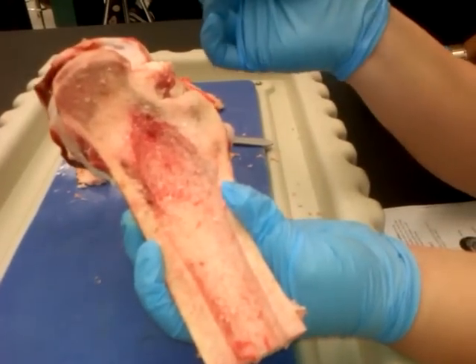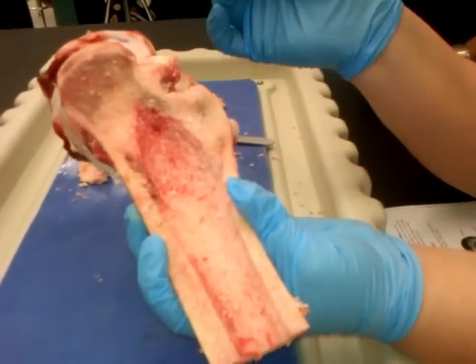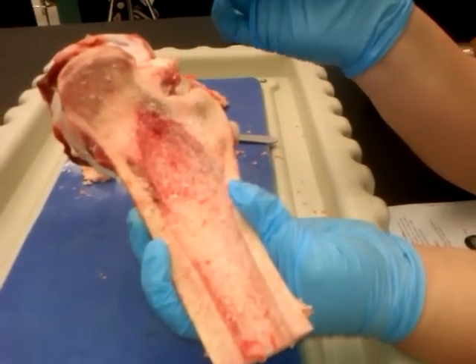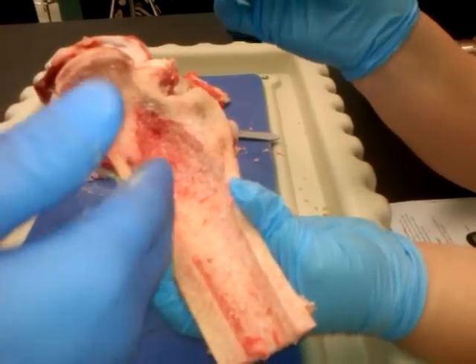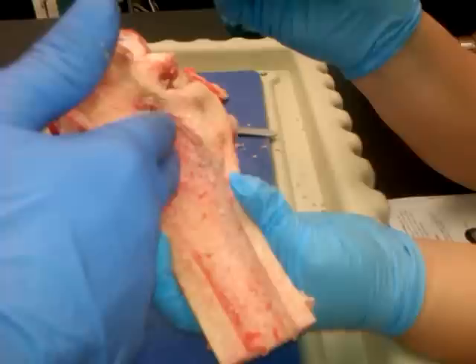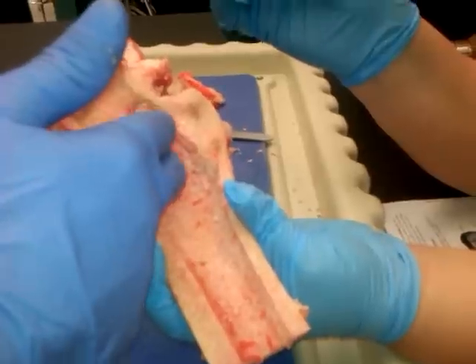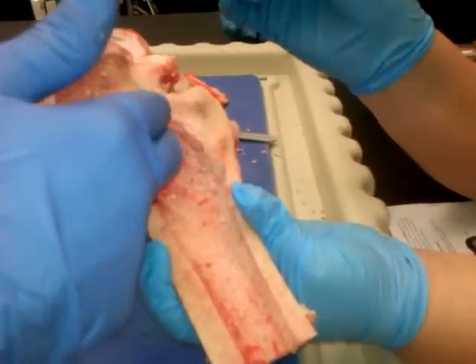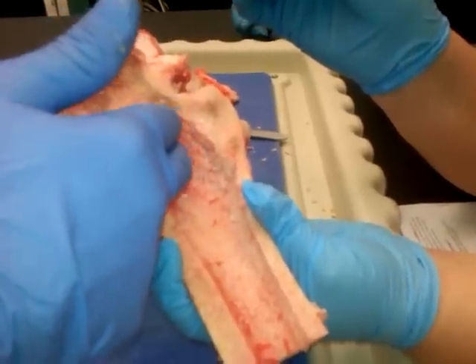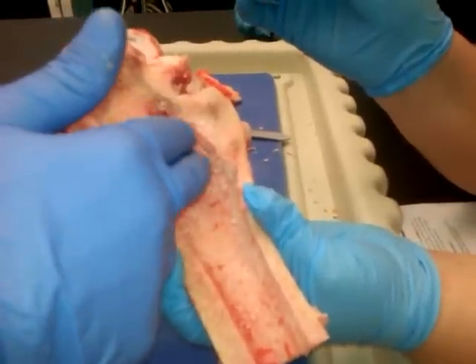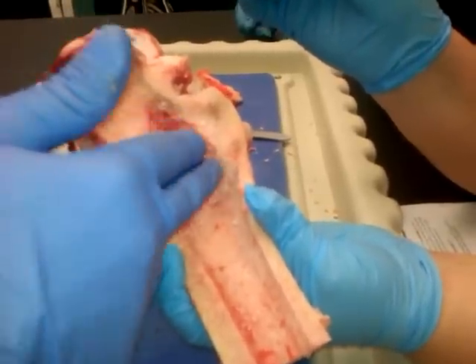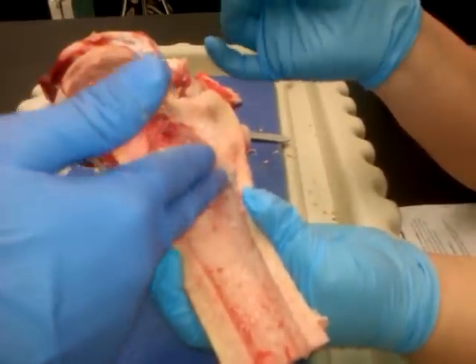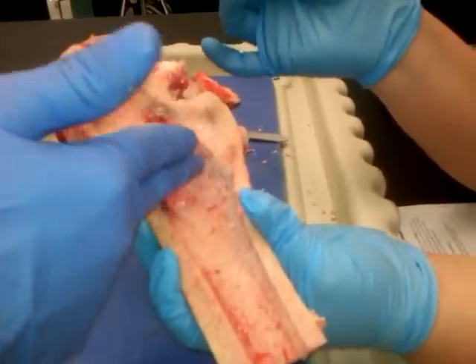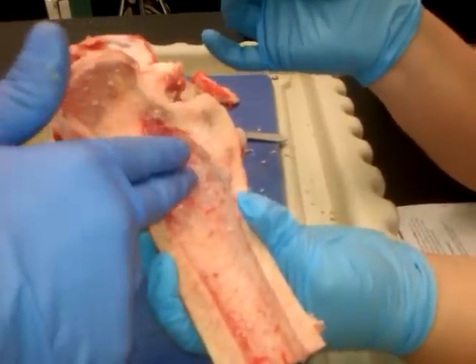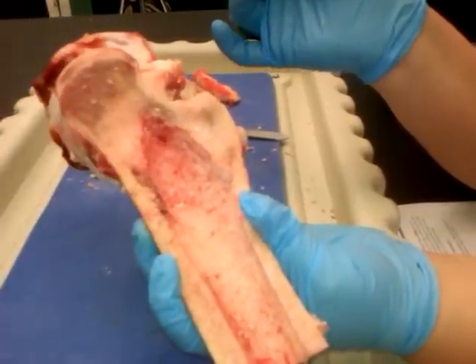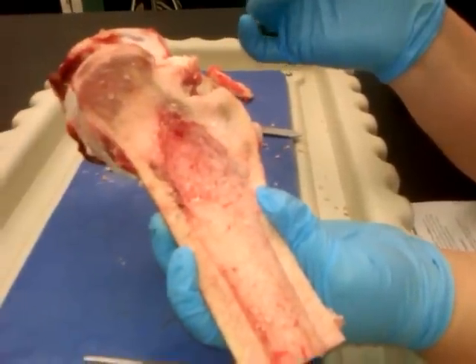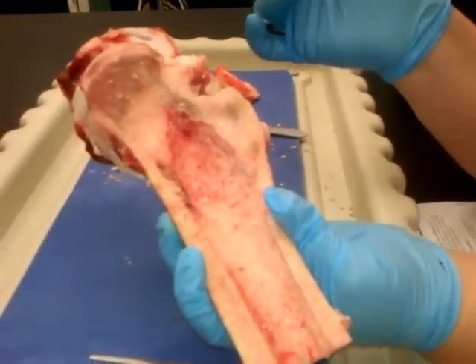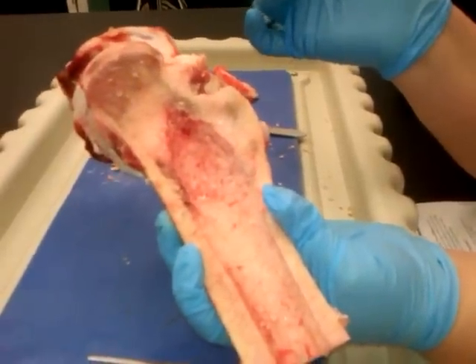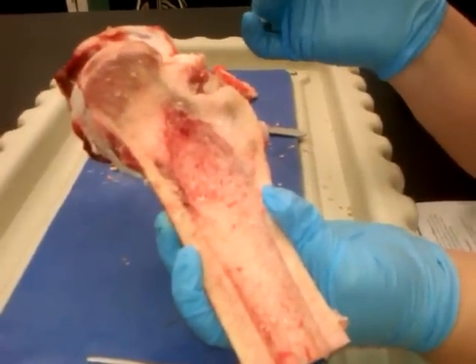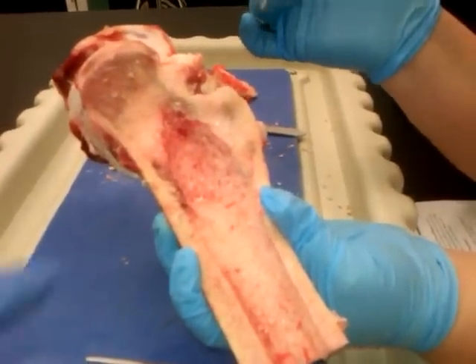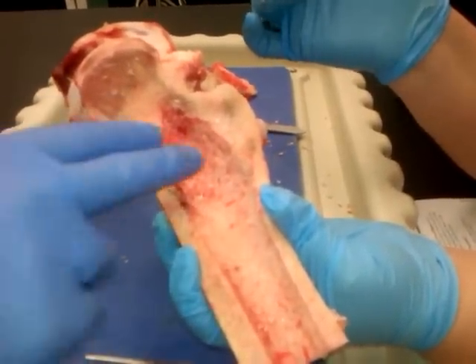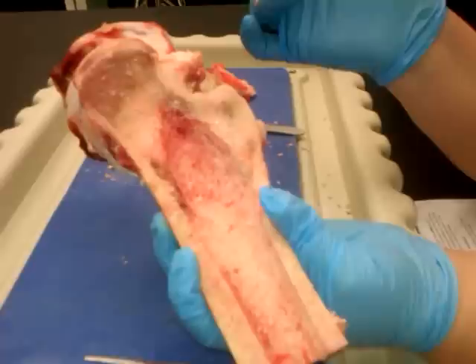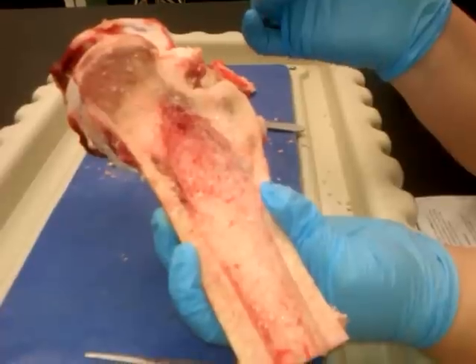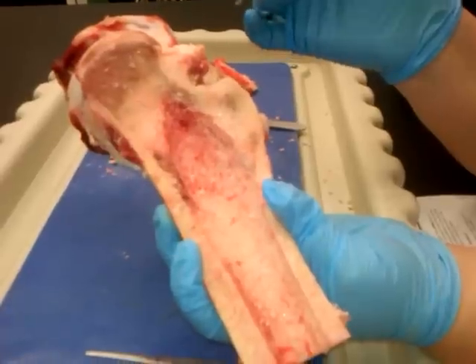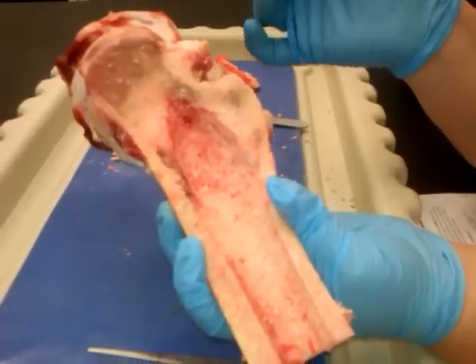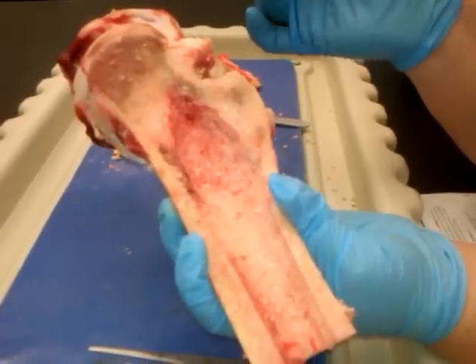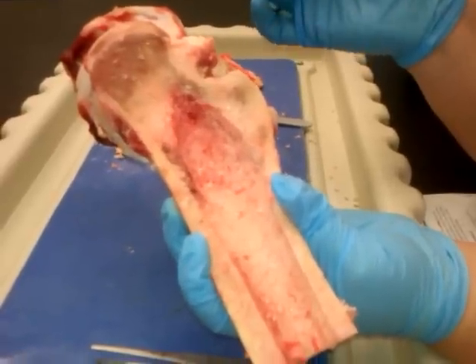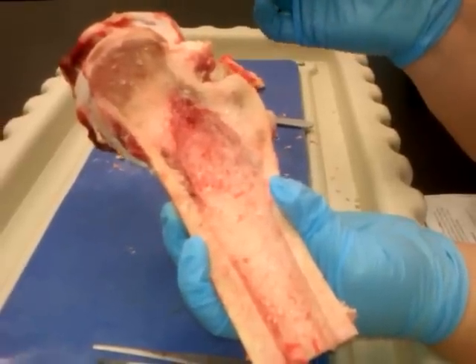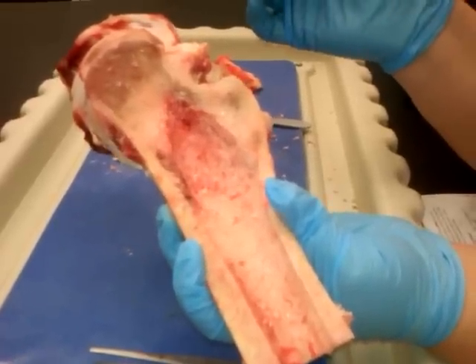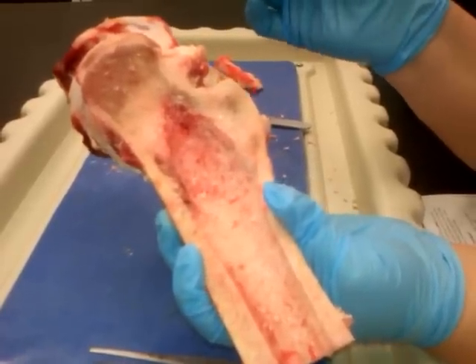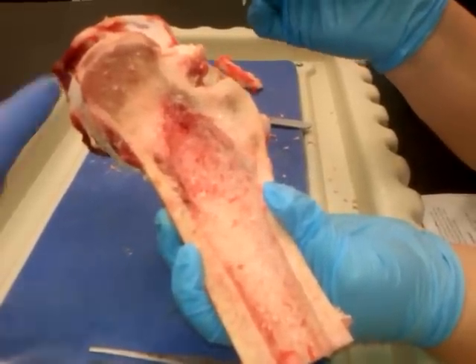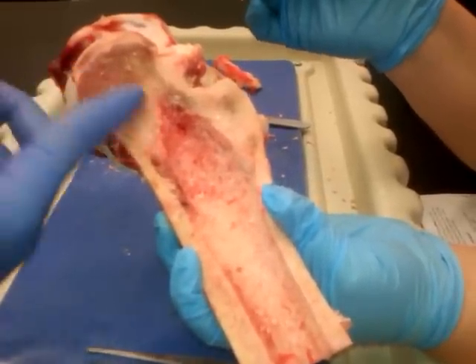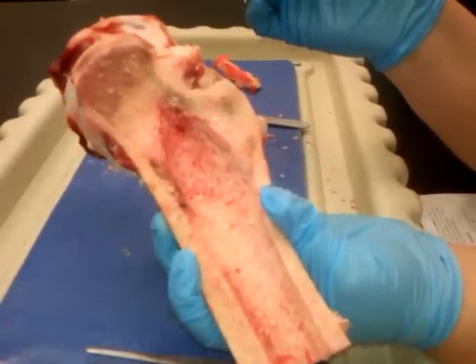These little spiky things here — that's the trabeculae. You can feel them; some of them are more pronounced. They're even sharp — they'll go right through your glove. What do you call it? Trabeculae? Yeah, the trabeculae of the spongy bone.